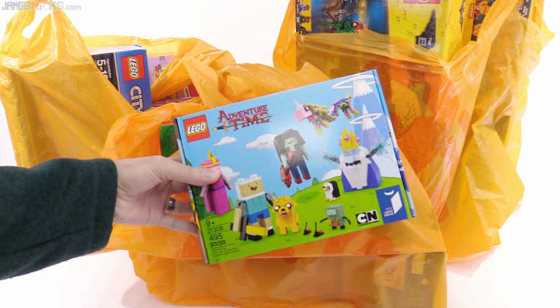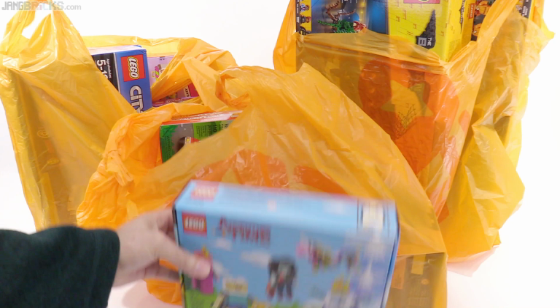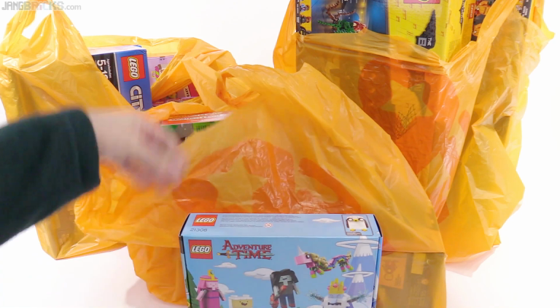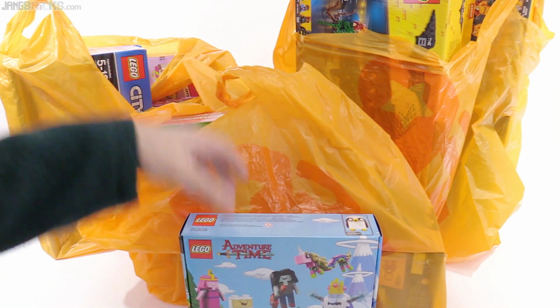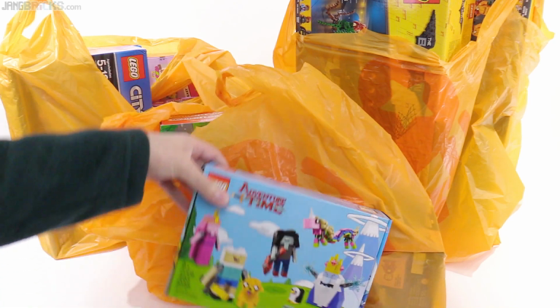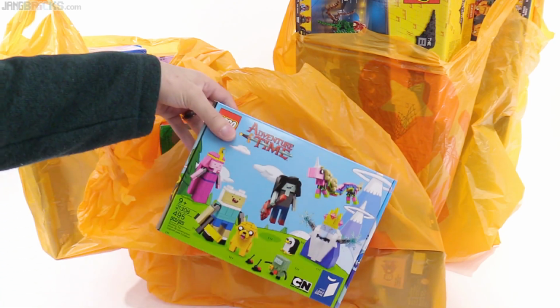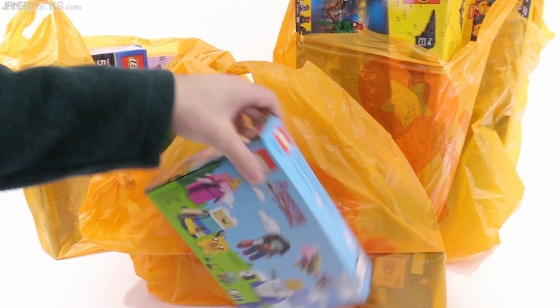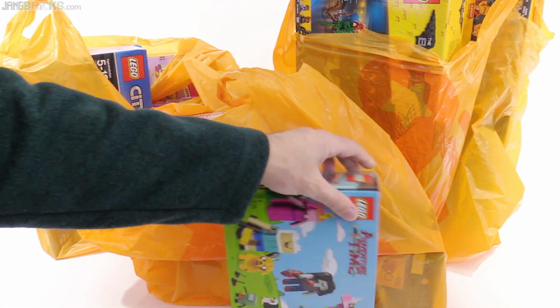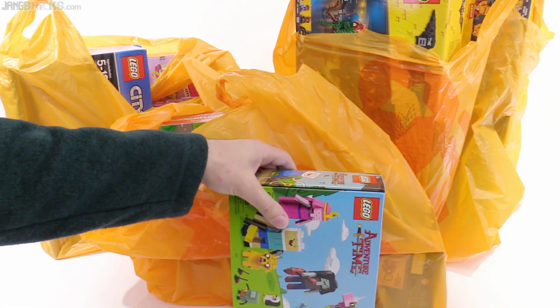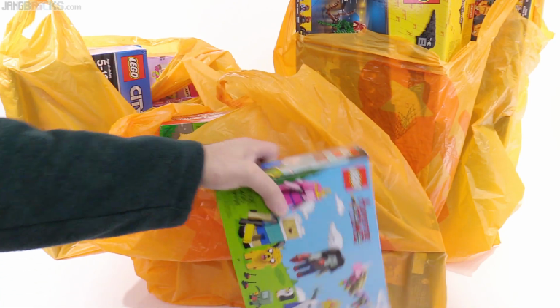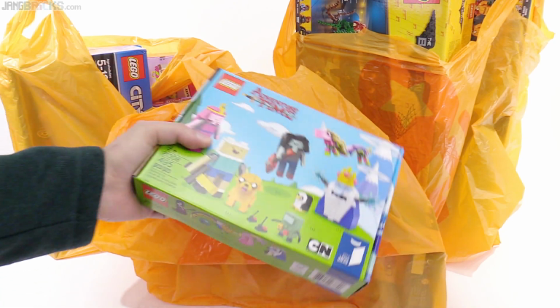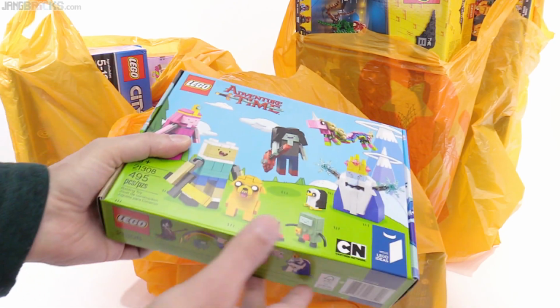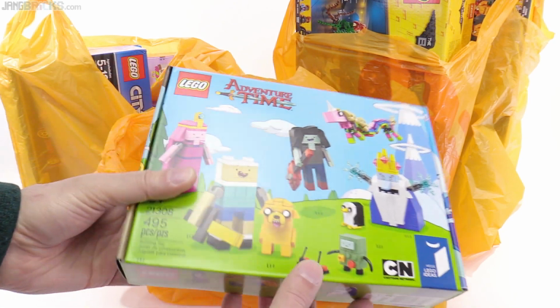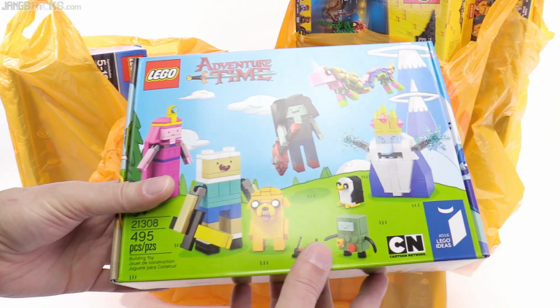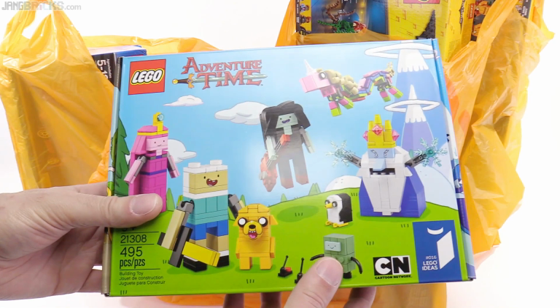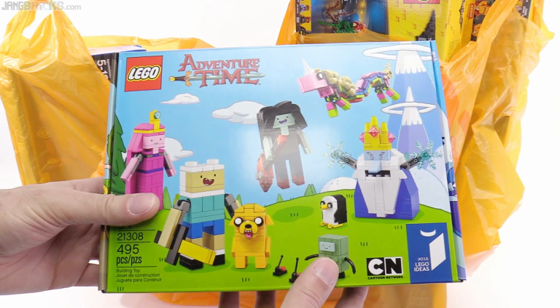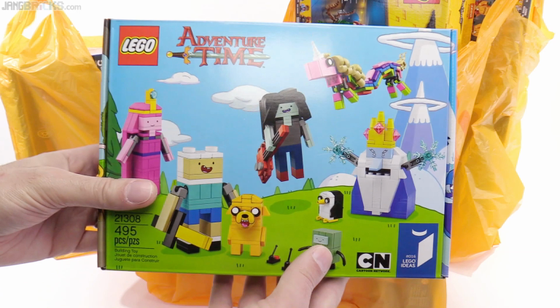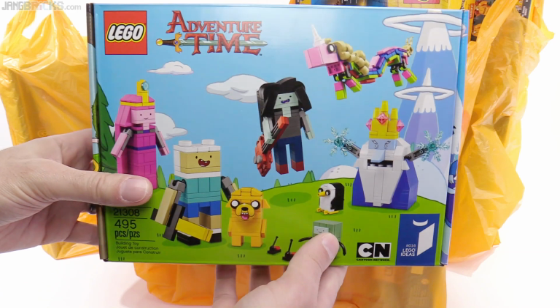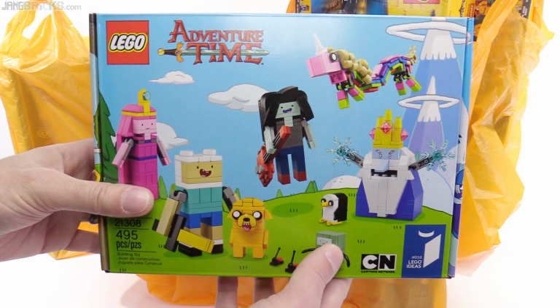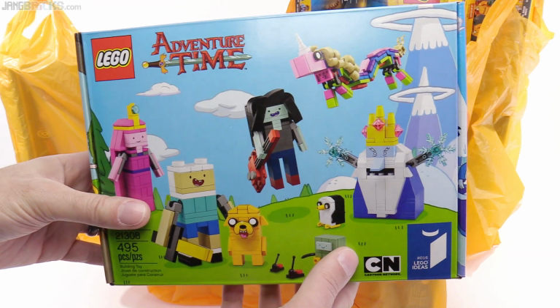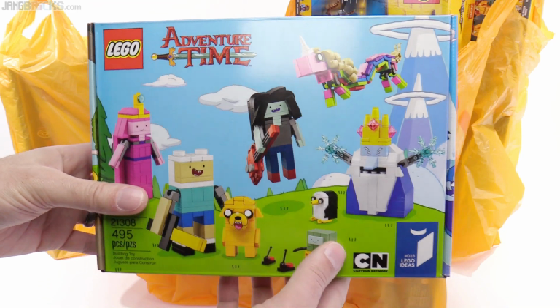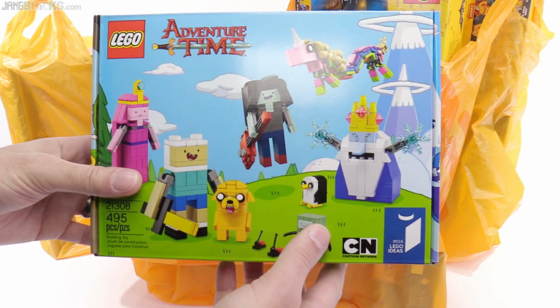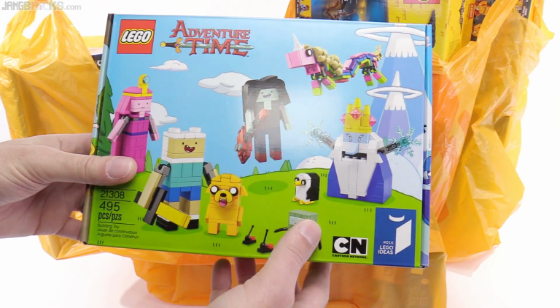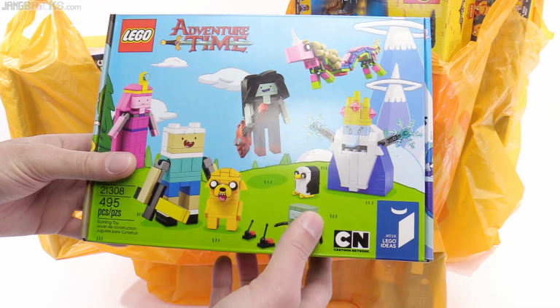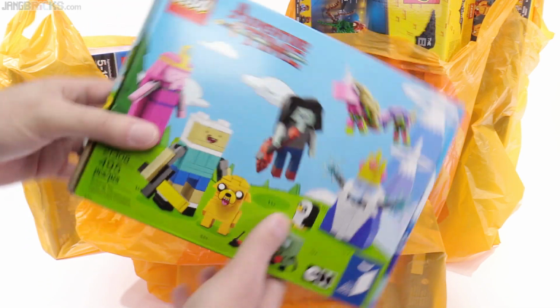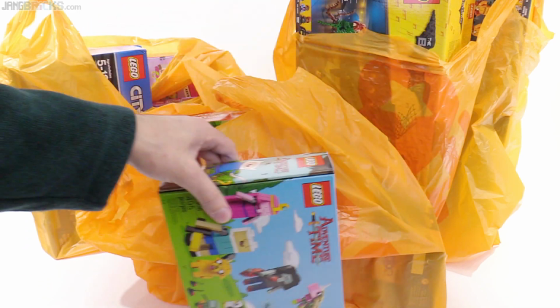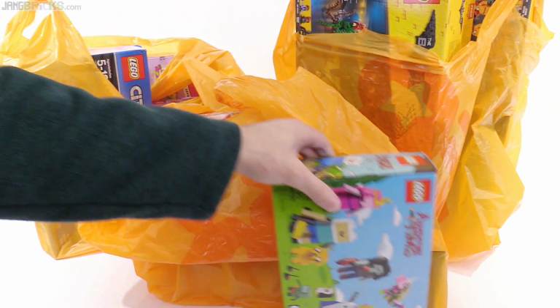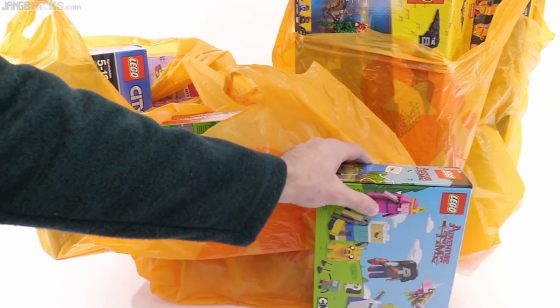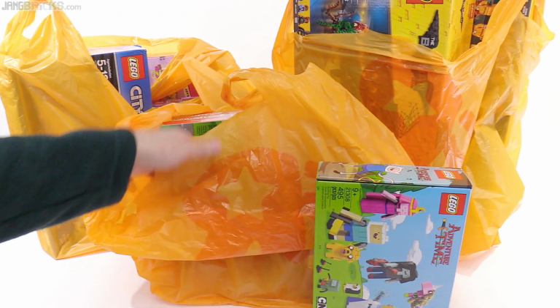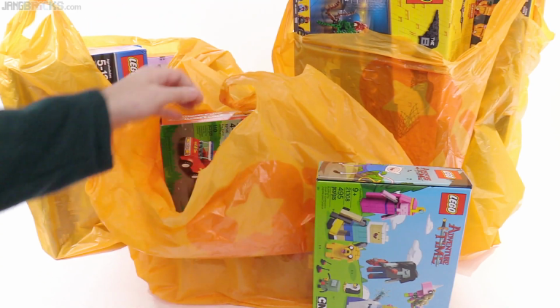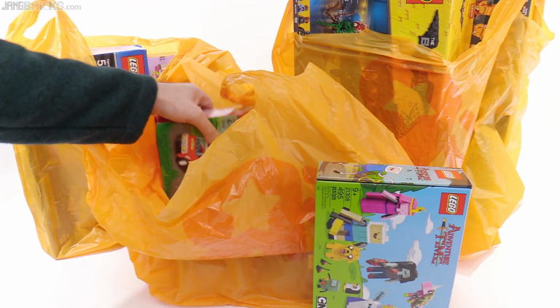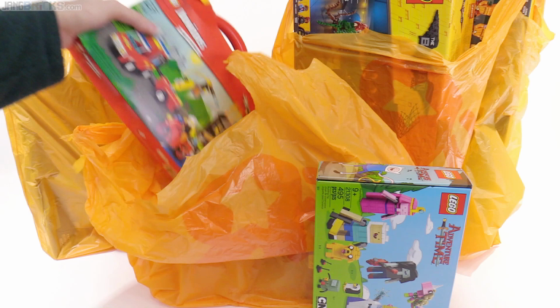Adventure Time — that's the LEGO Ideas set. Not sure if I like this as much as I expected to, but we'll have to see what it actually looks like in person.